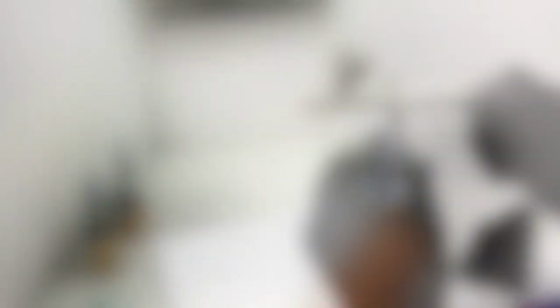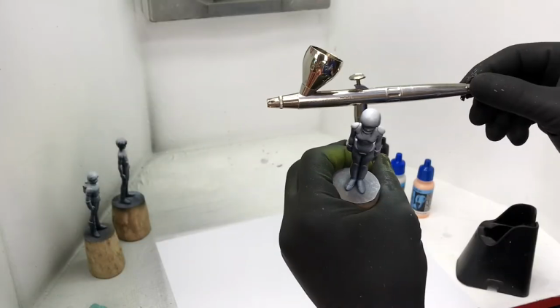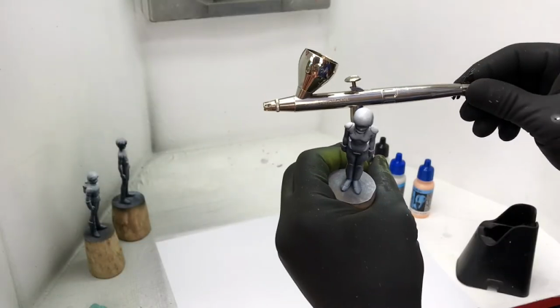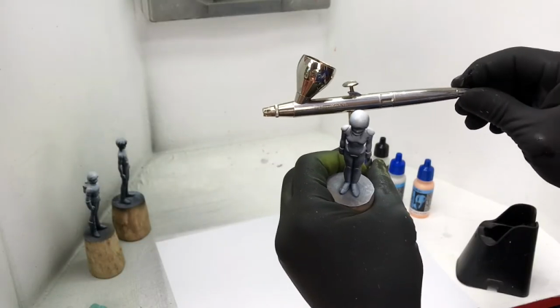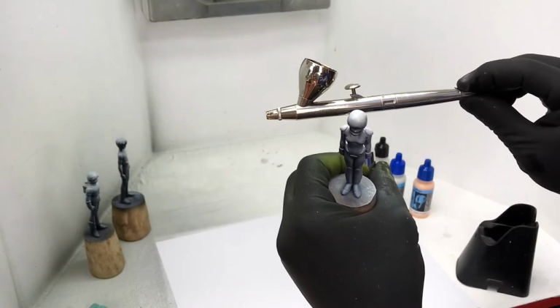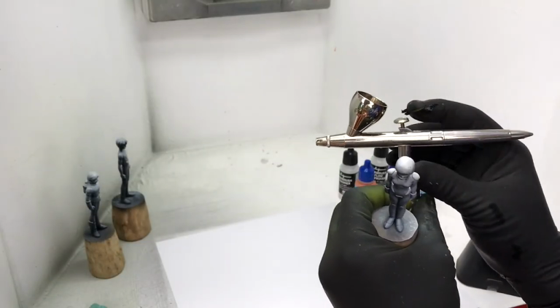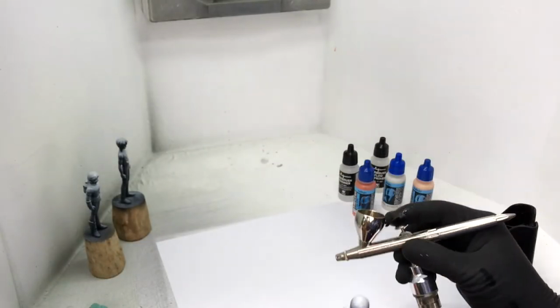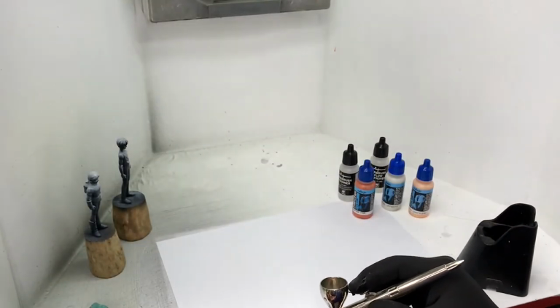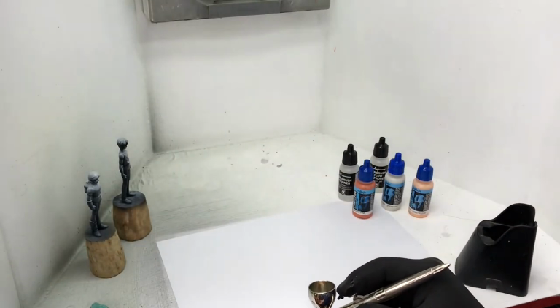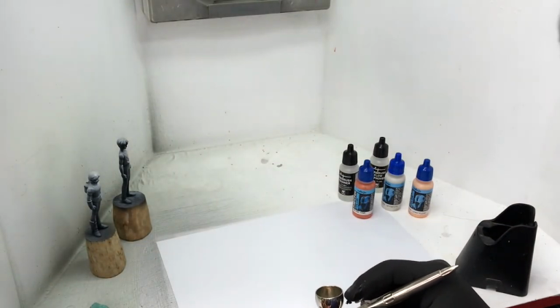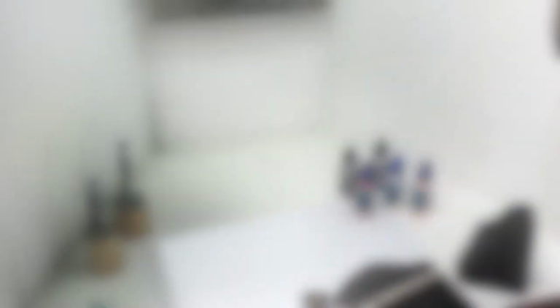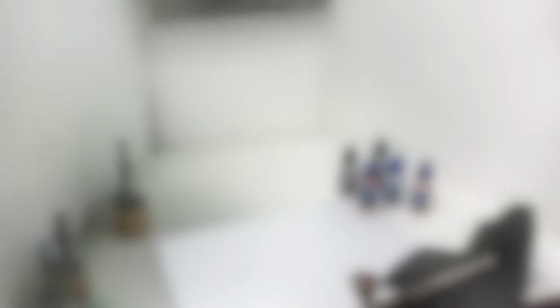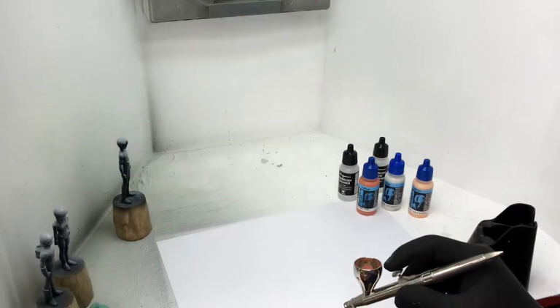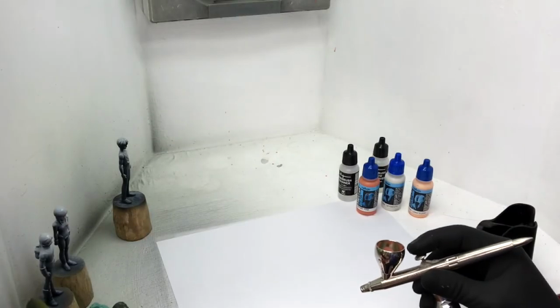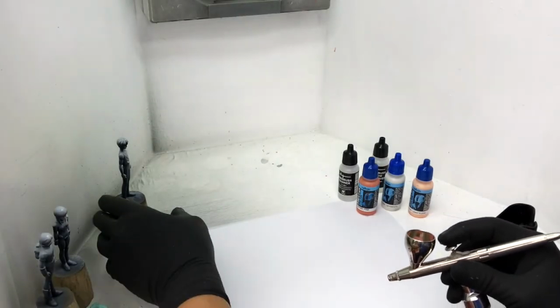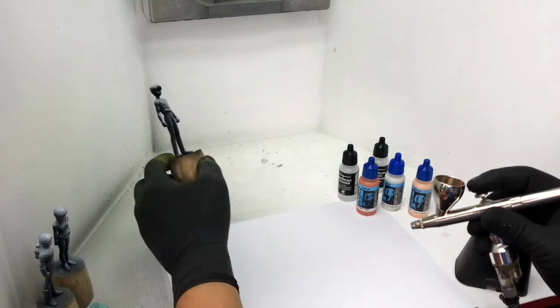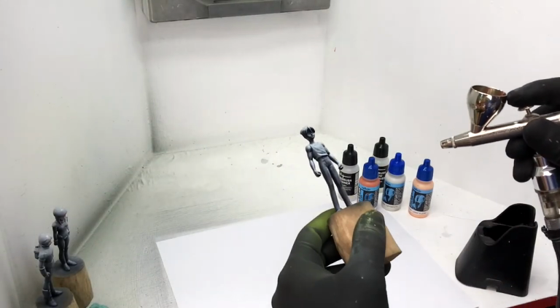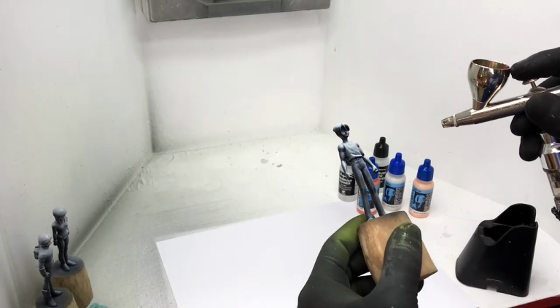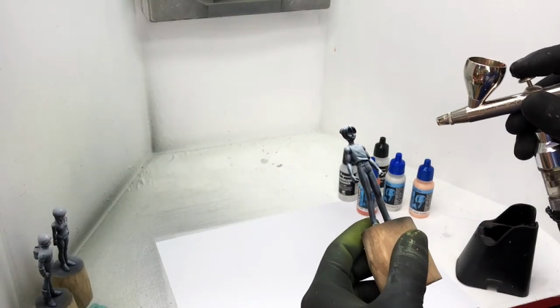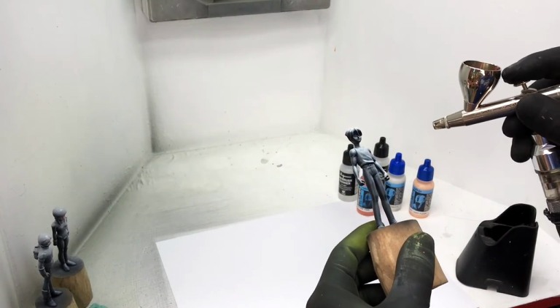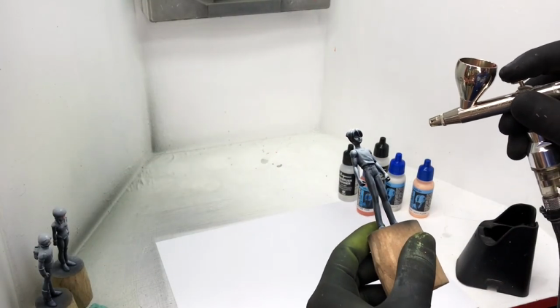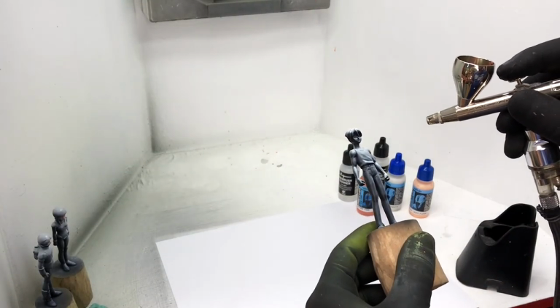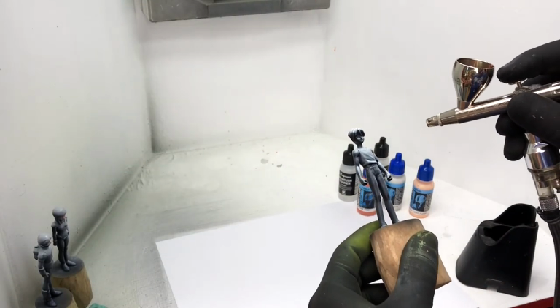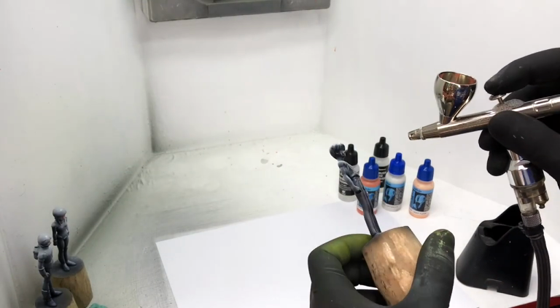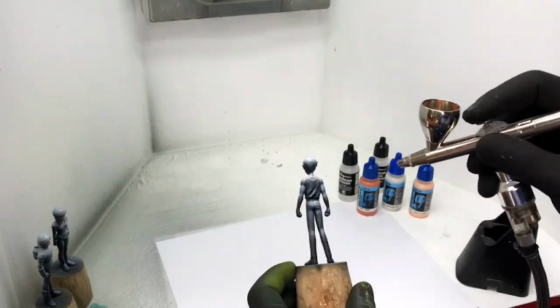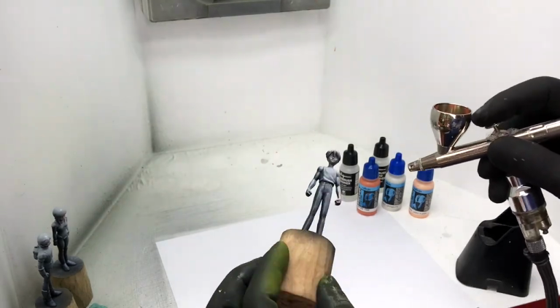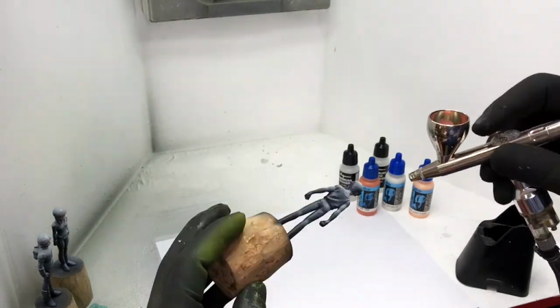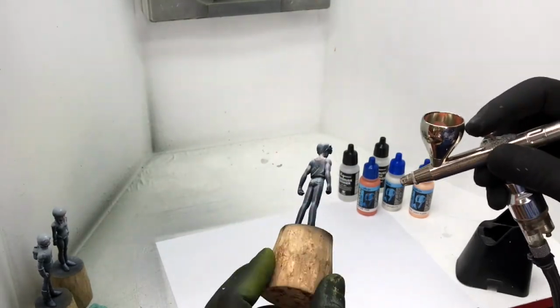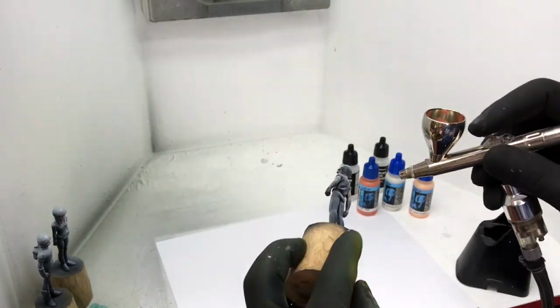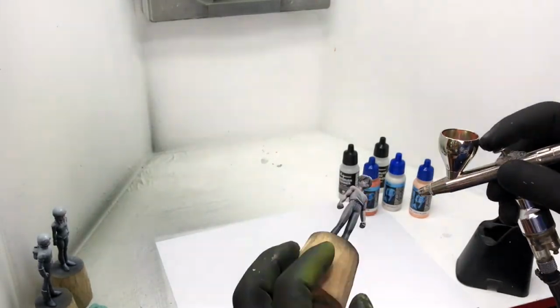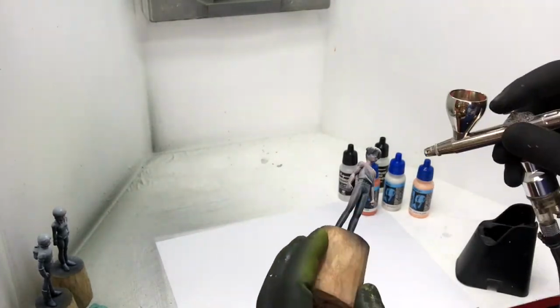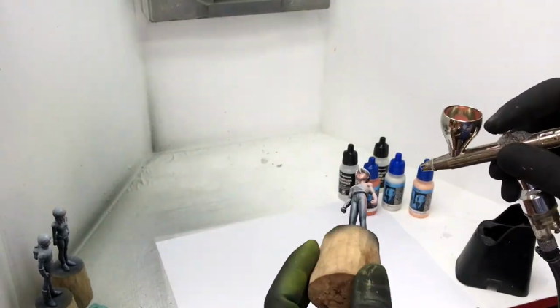I needed more precision with the airbrushing, so I adjusted the knob on my Harder-Inz Steambeck airbrush. Always test on a piece of paper before spraying on the kit itself.